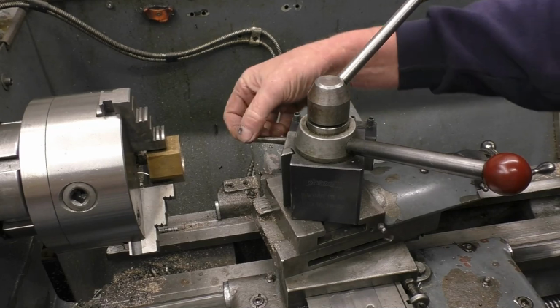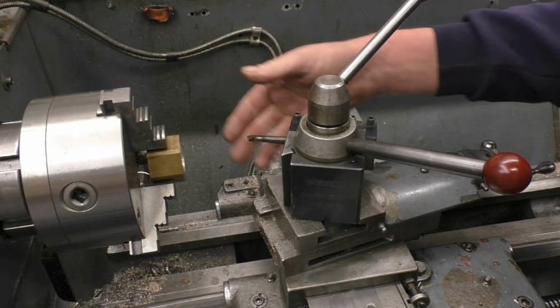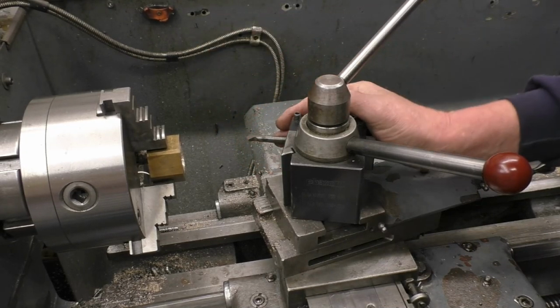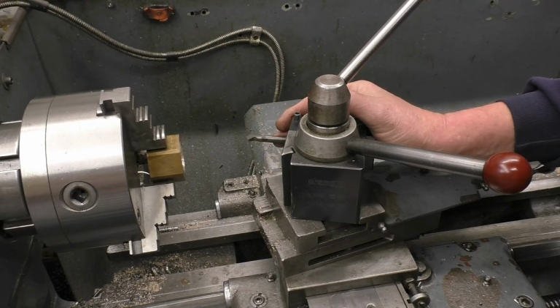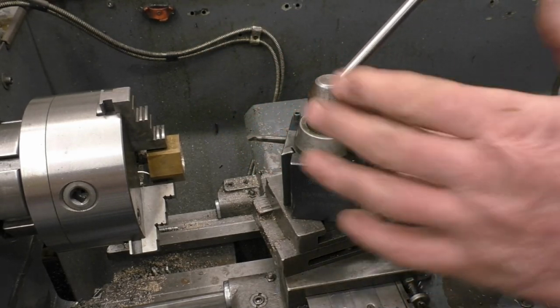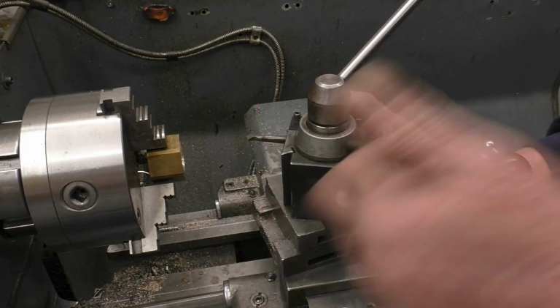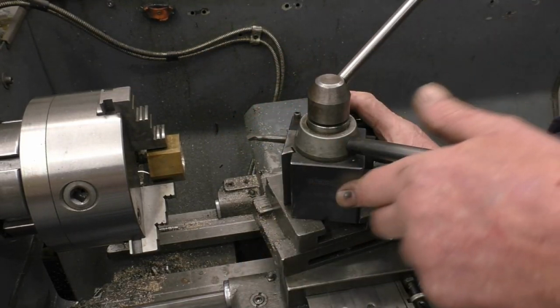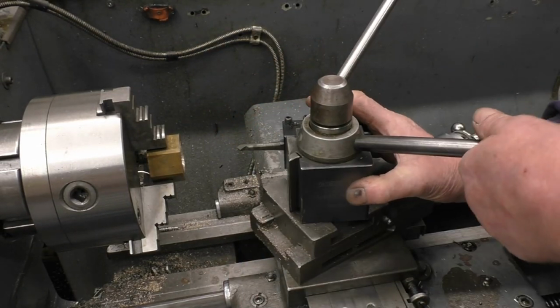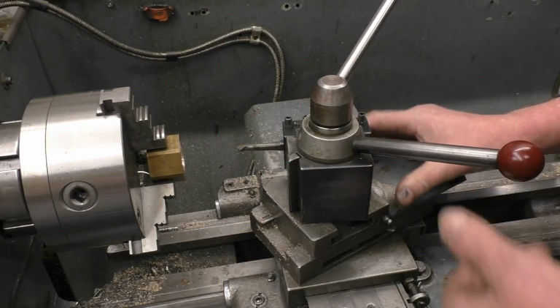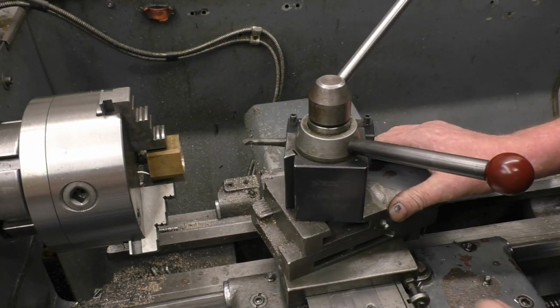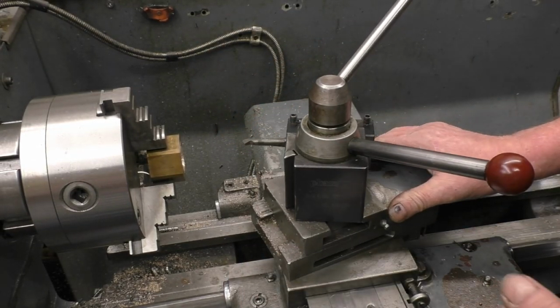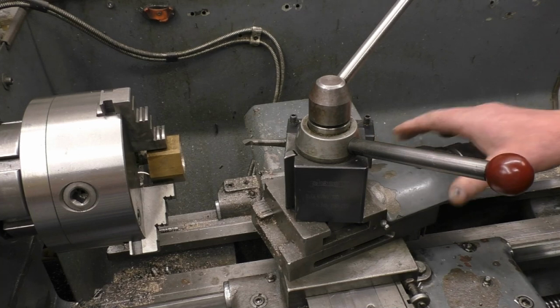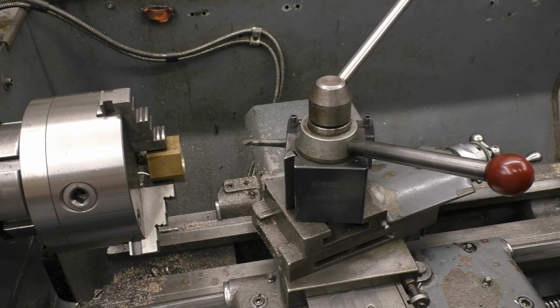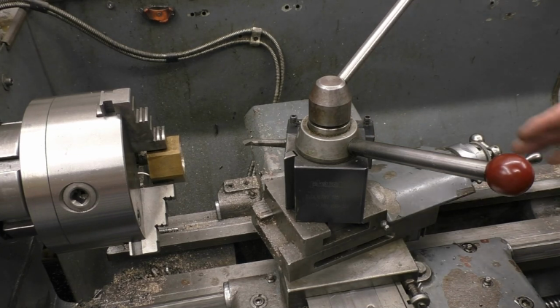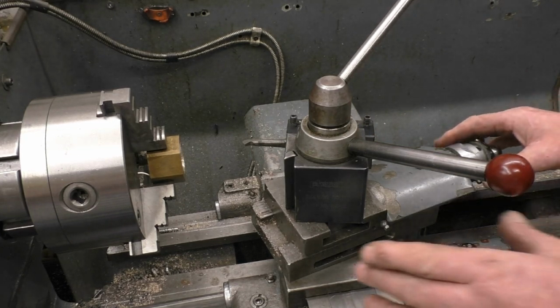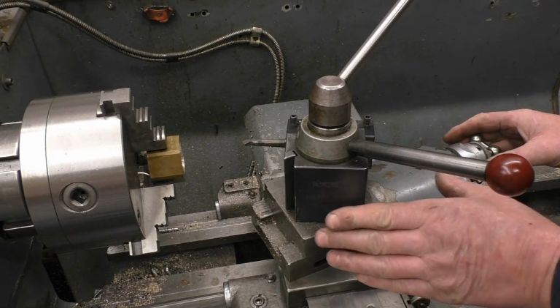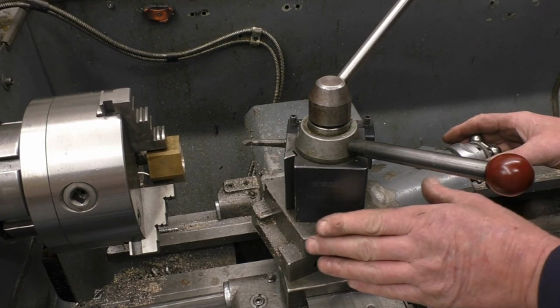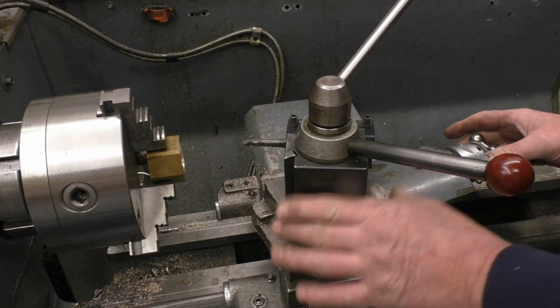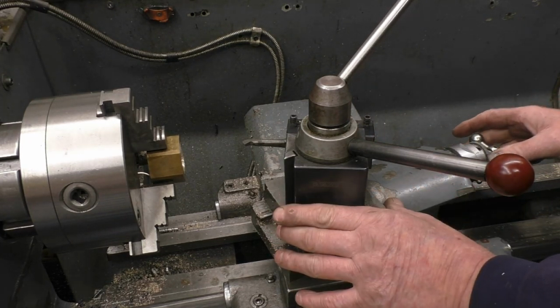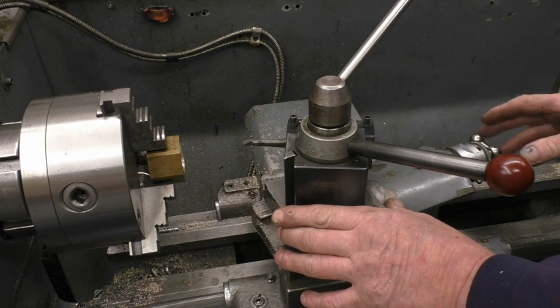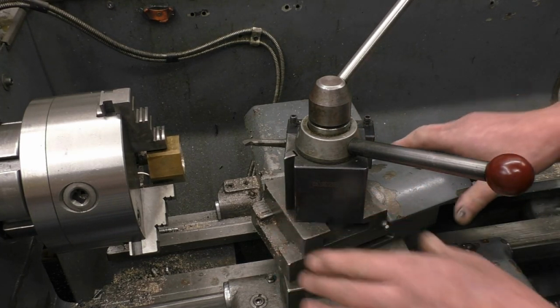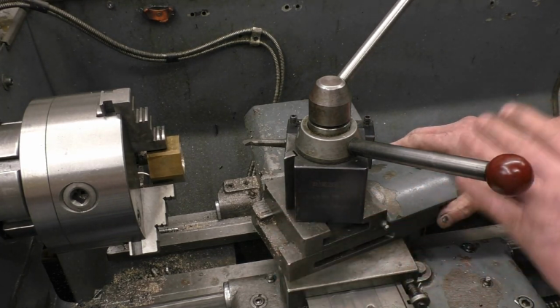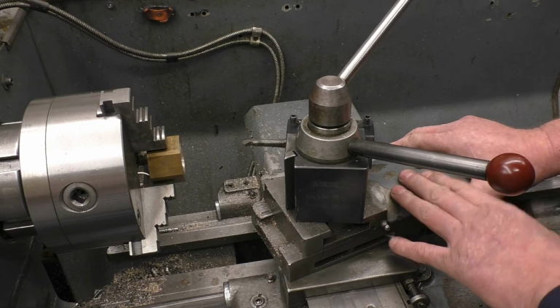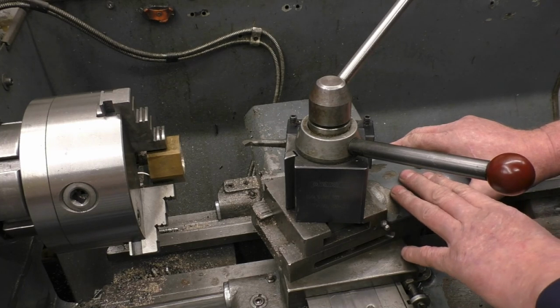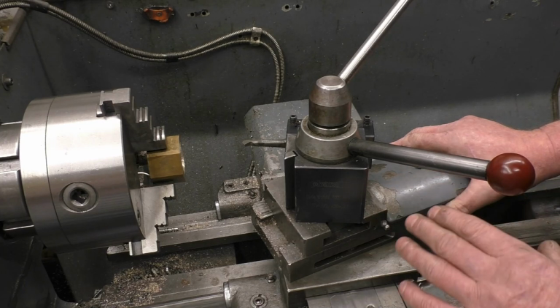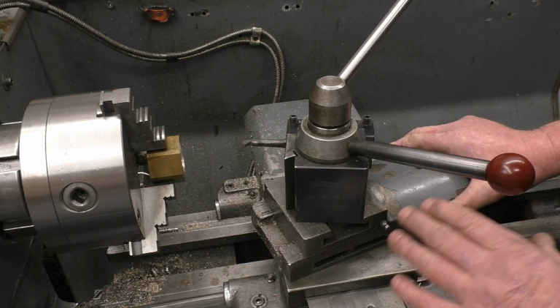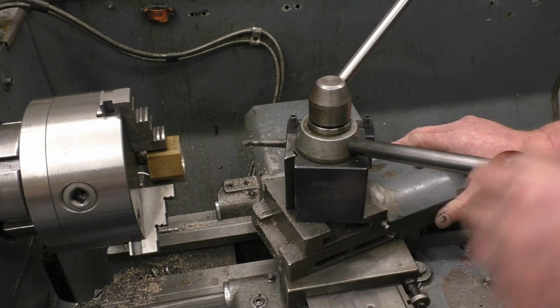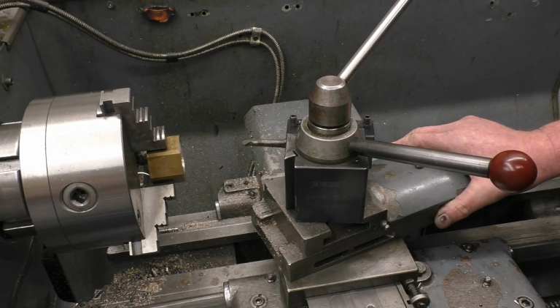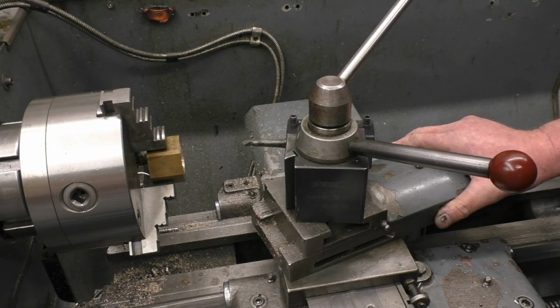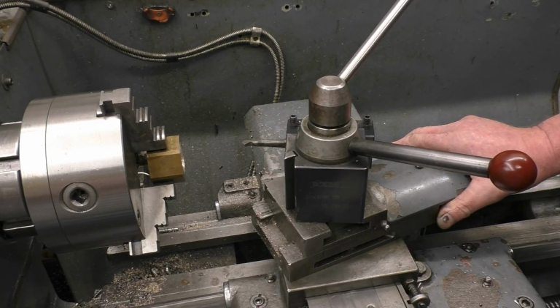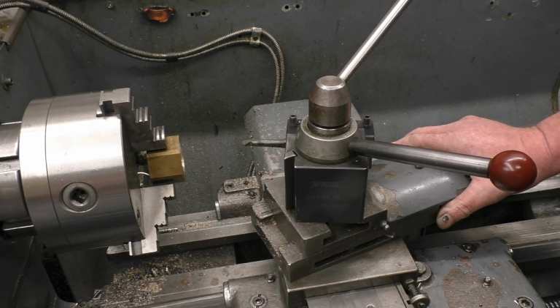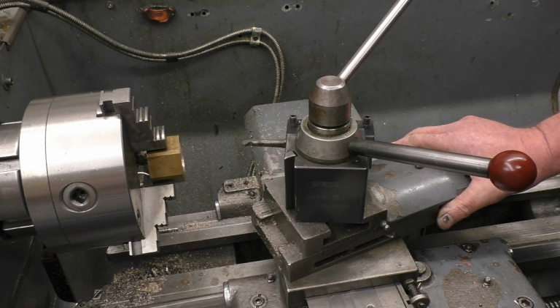That's the tool I'm going to be using to cut the thread — it's a 55-degree hand-ground tool. I'm going to feed the cut on using the compound slide, so I need to set it up to 55 degrees, which is 27.5 degrees on the compound.